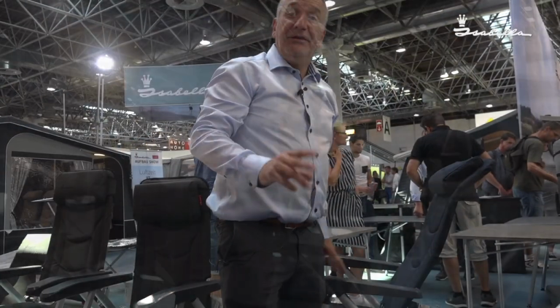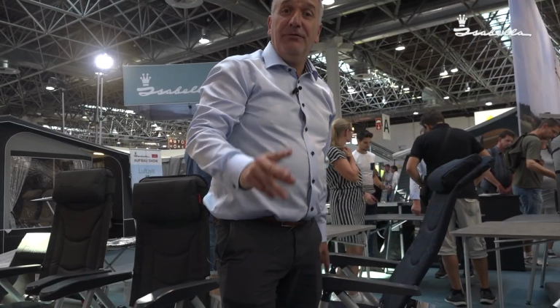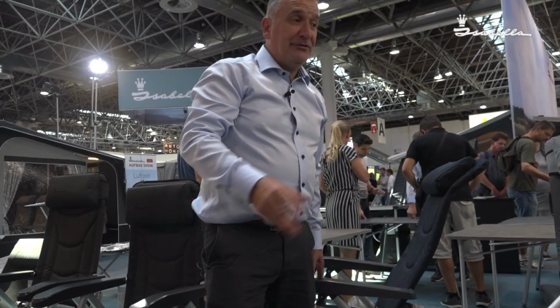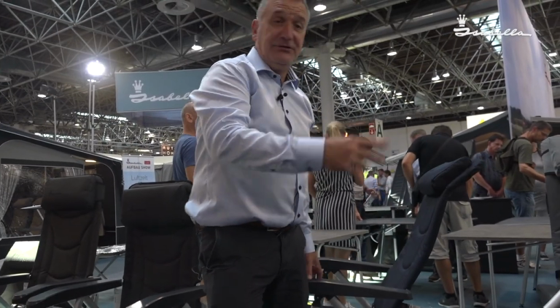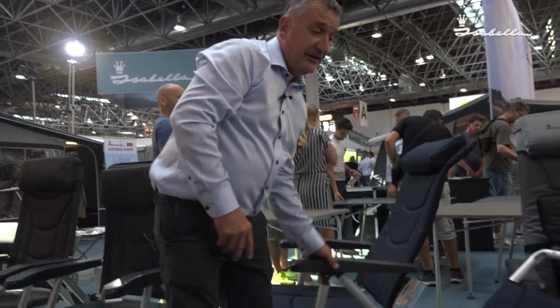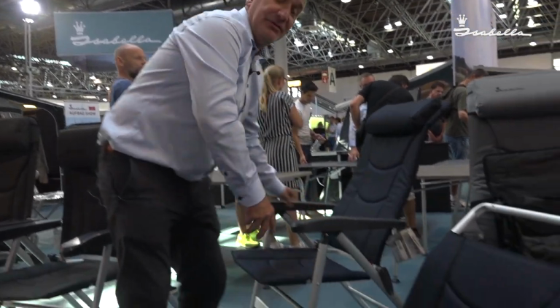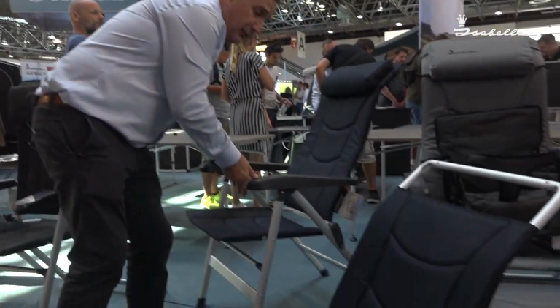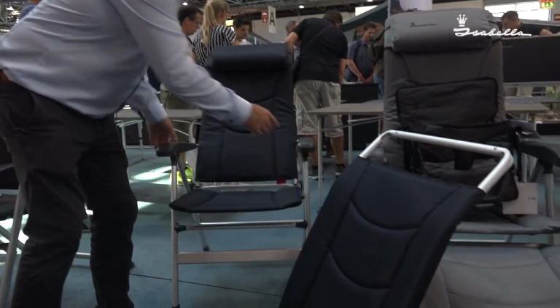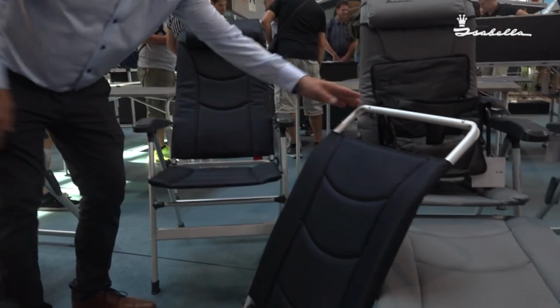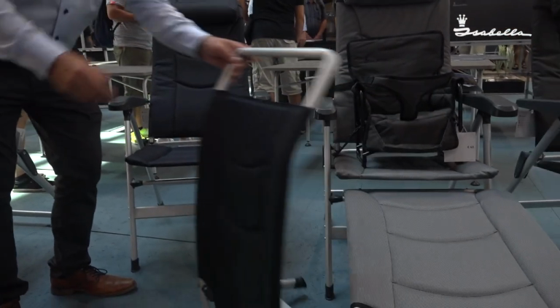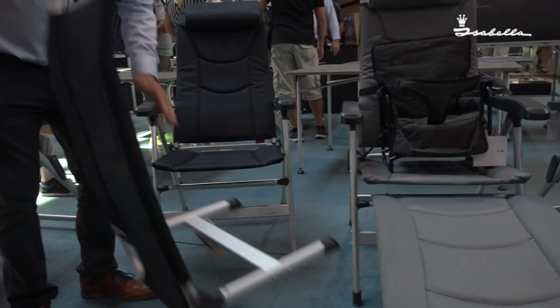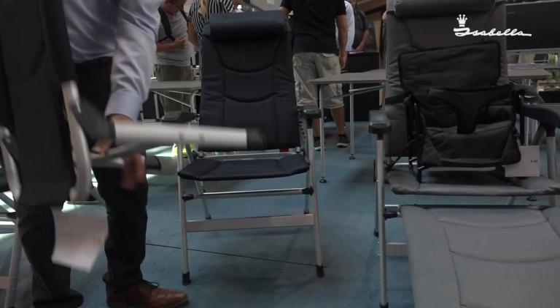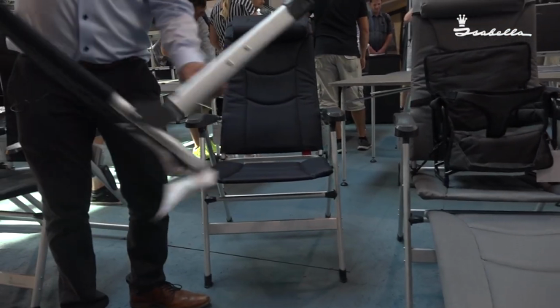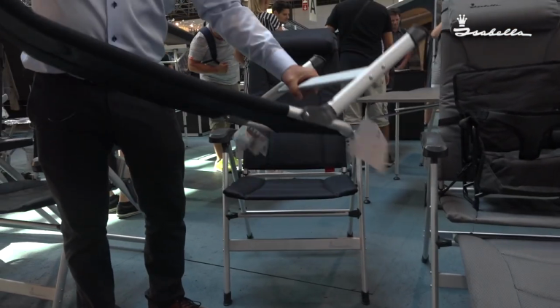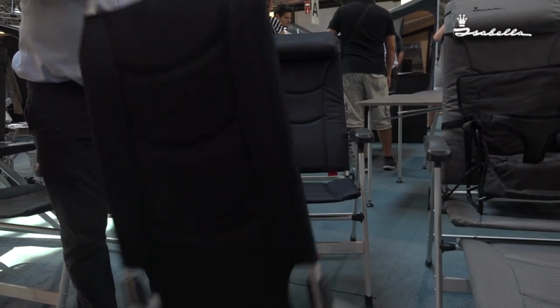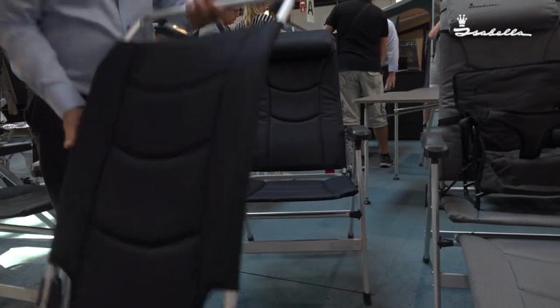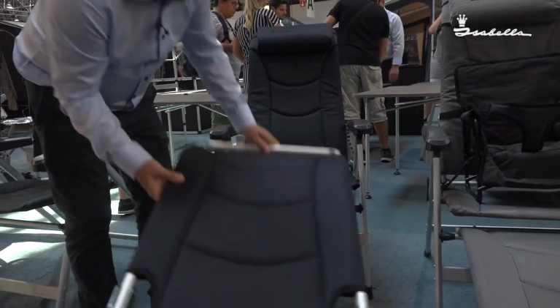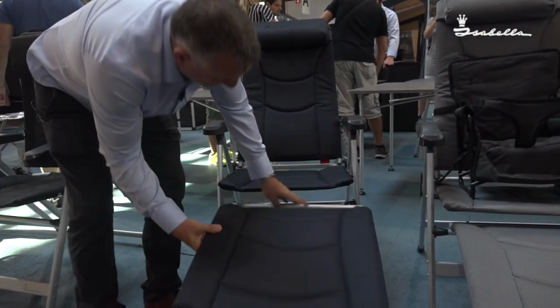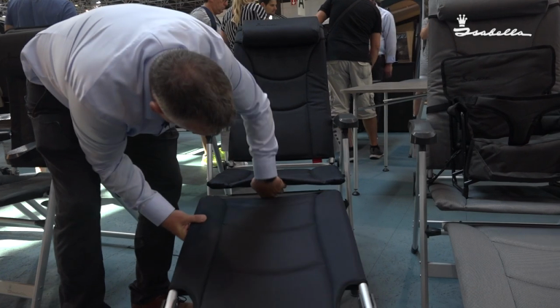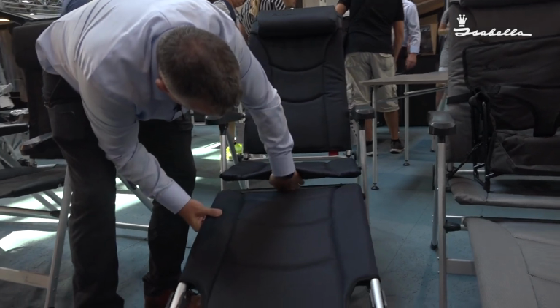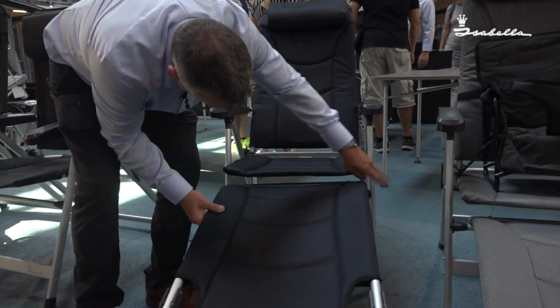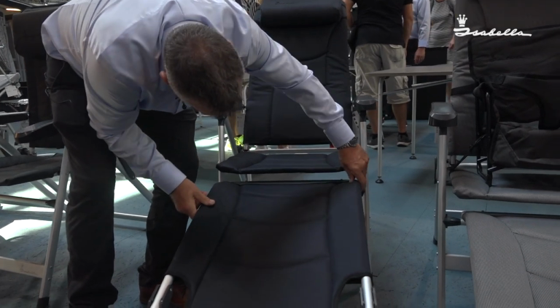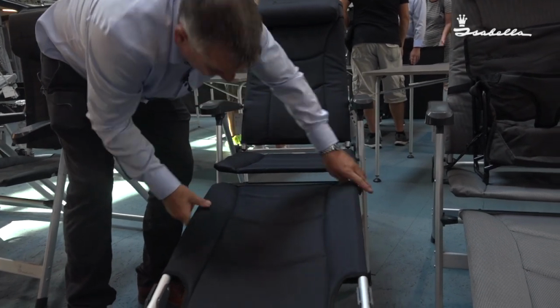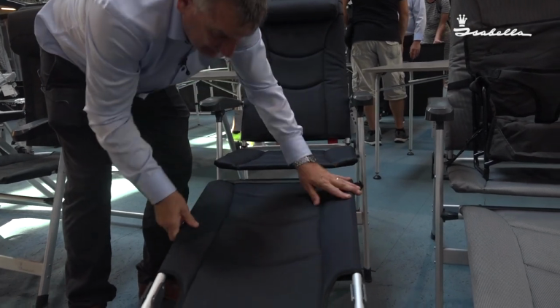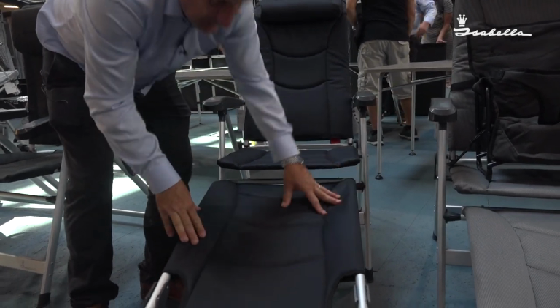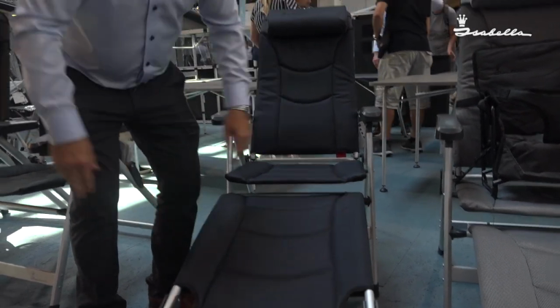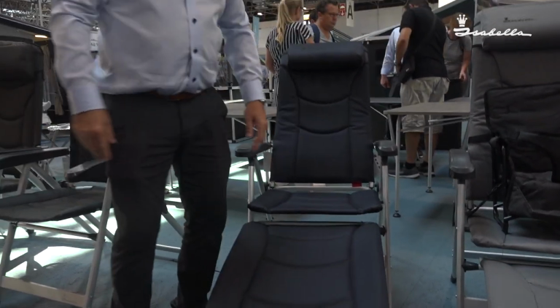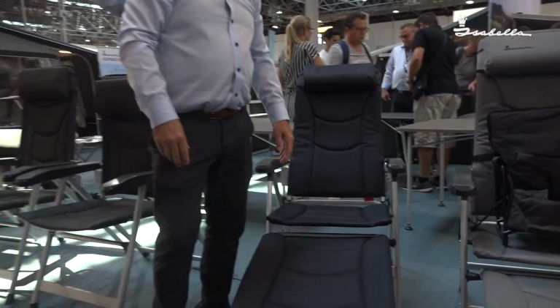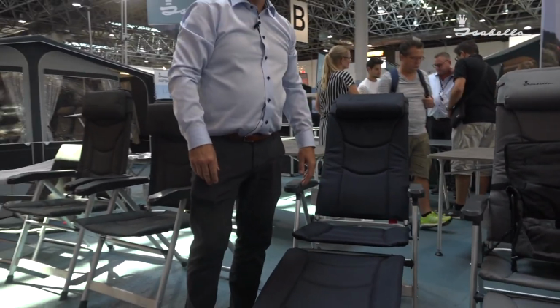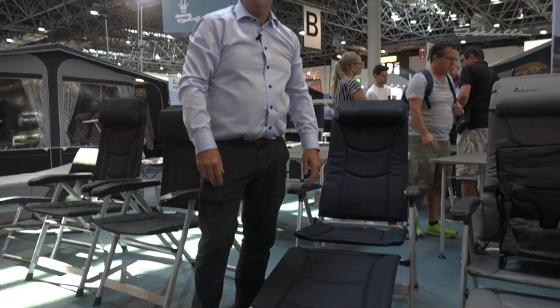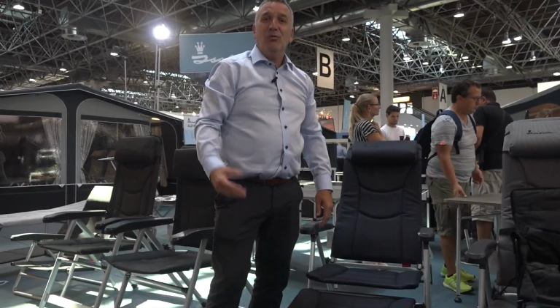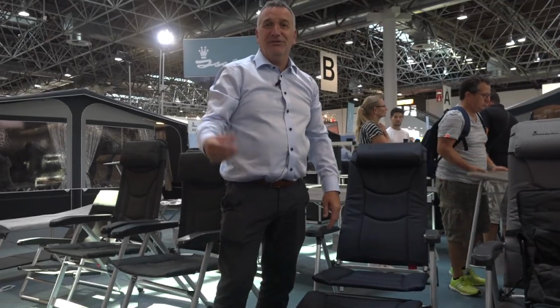Fitting the footrest to these chairs is ever so simple. It has its own legs — clip onto the bottom bar. Ideal for that nice warm sun.